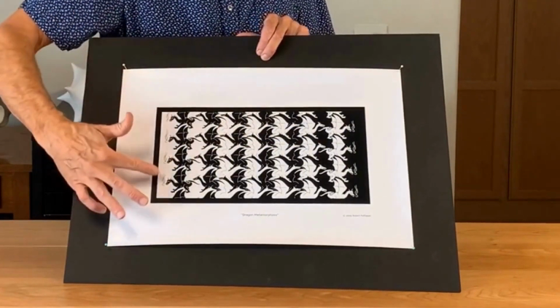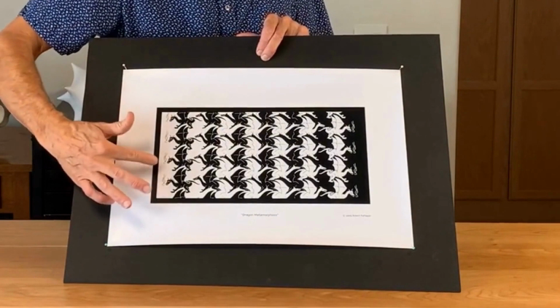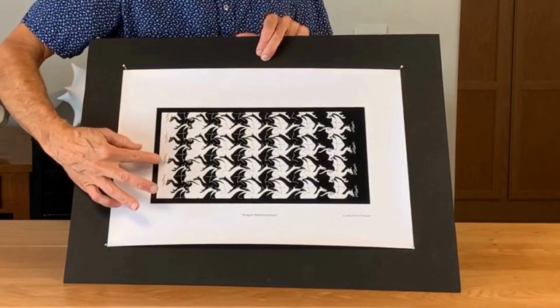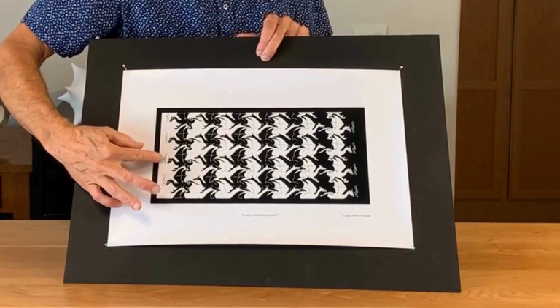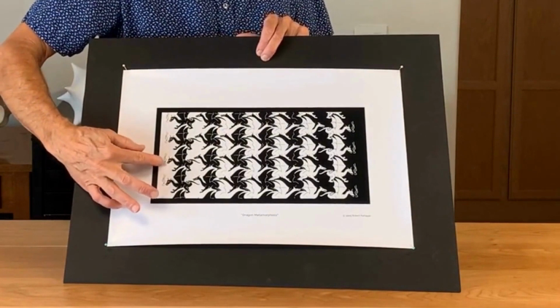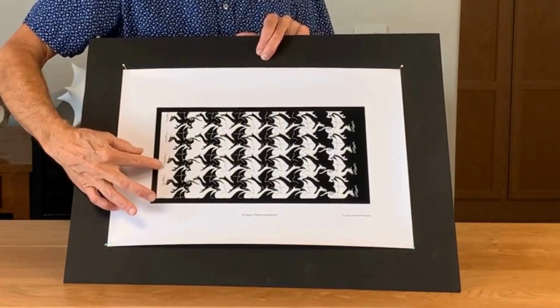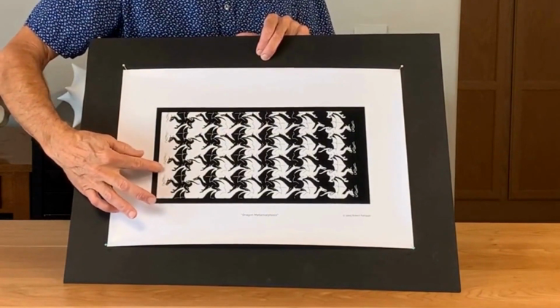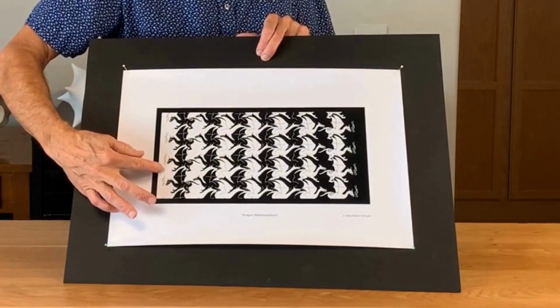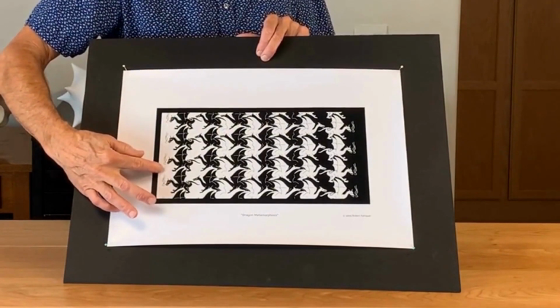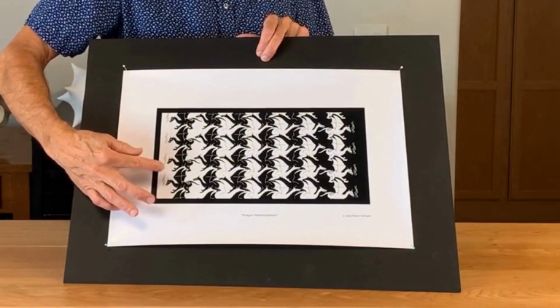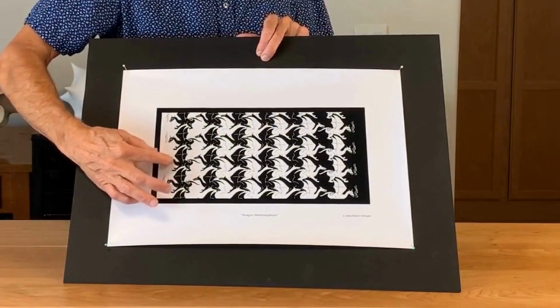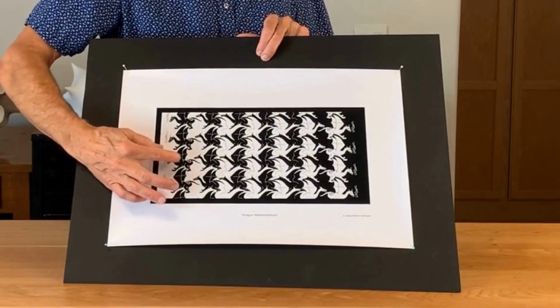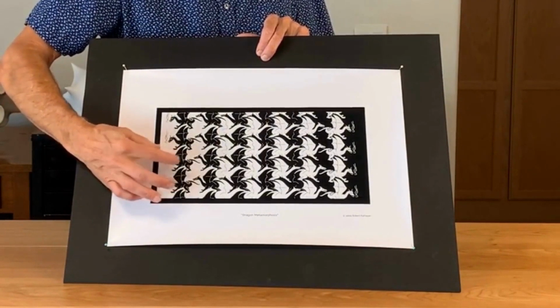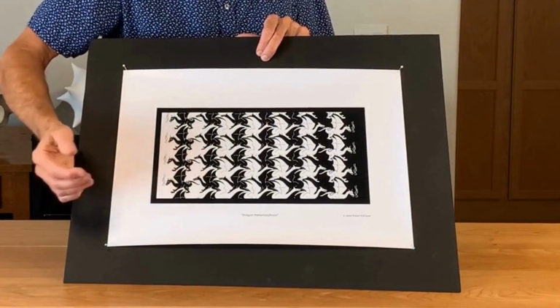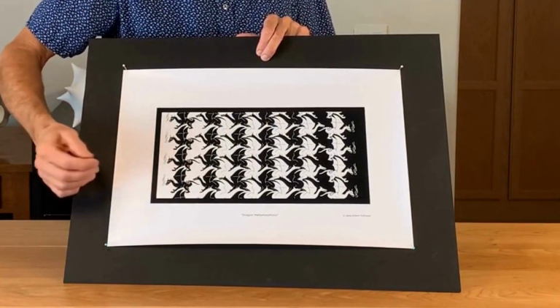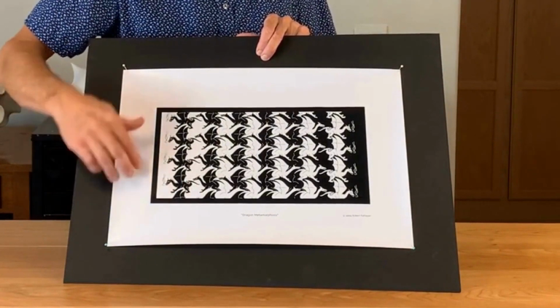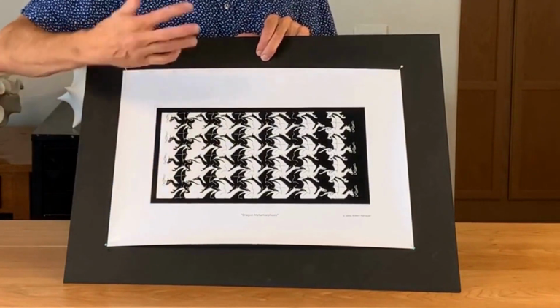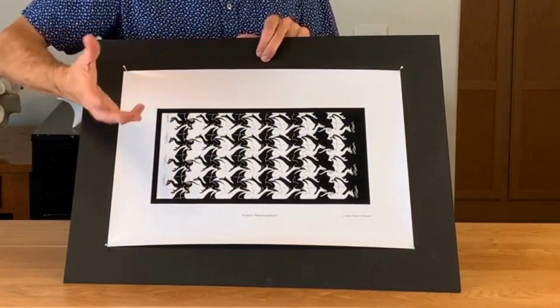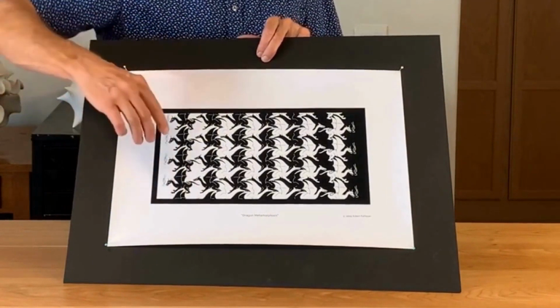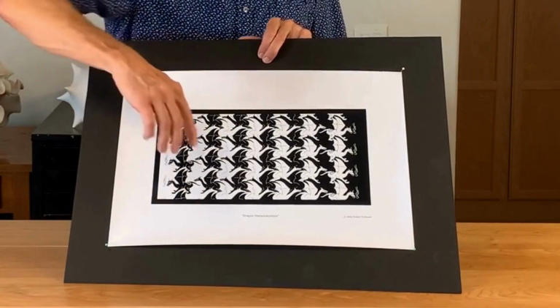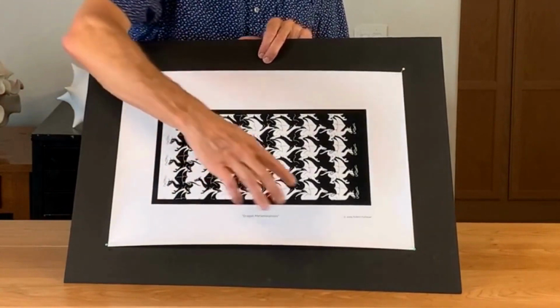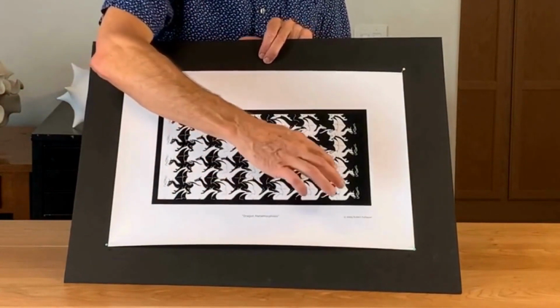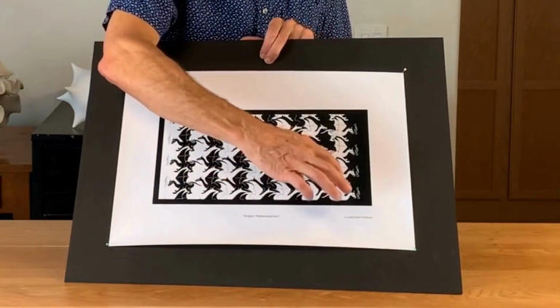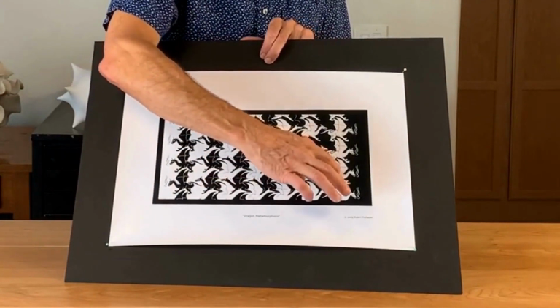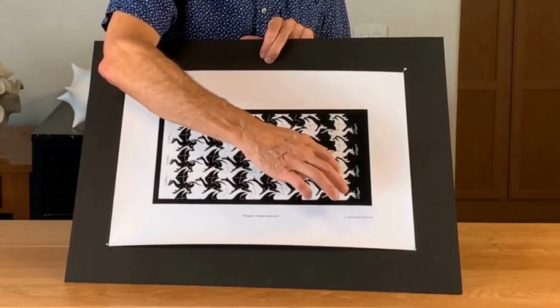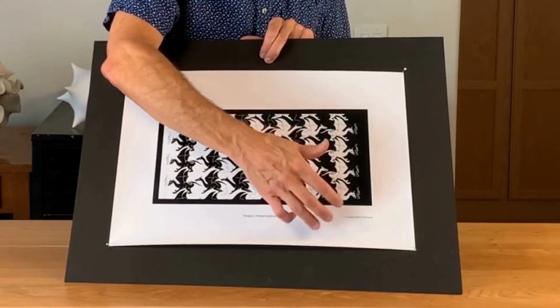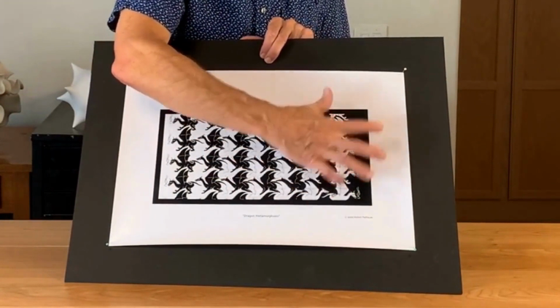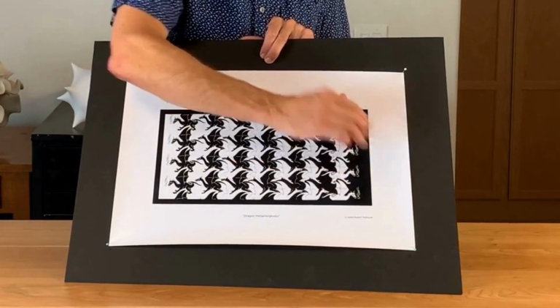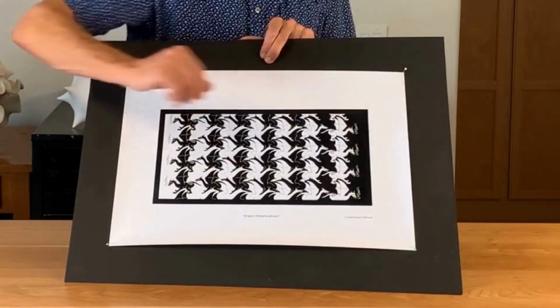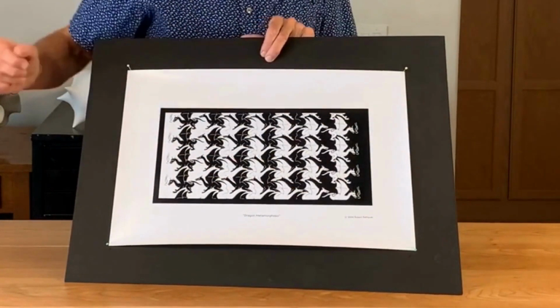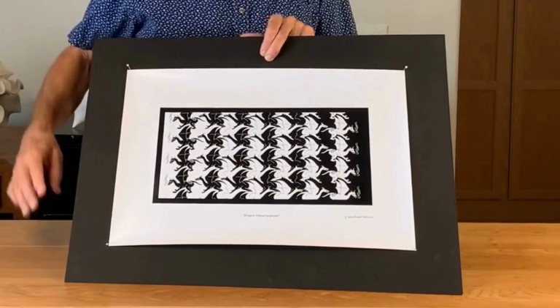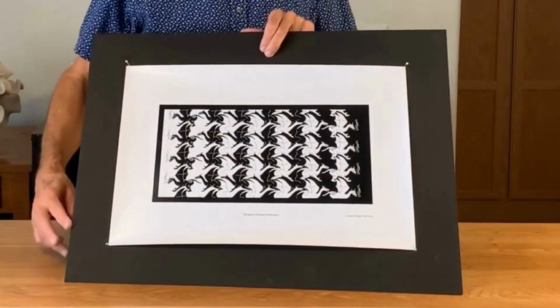So on this side, white is seen as background and the dragons, which are black, are the figure. On the other side, white is the figure and black is the background.